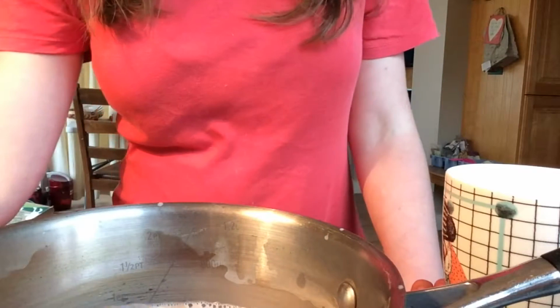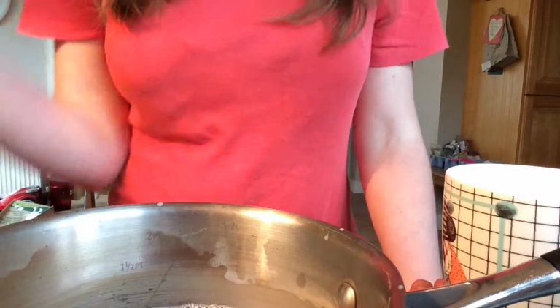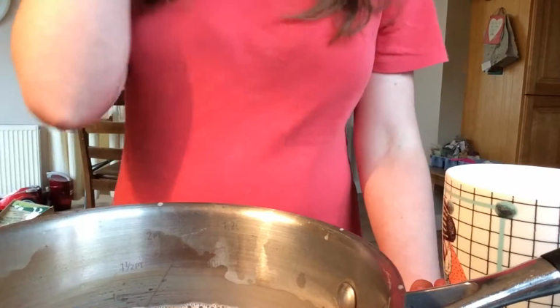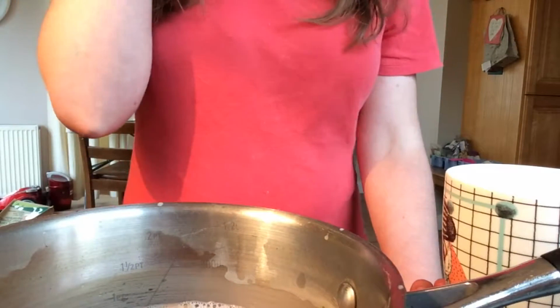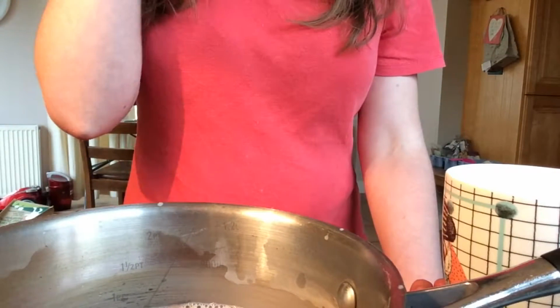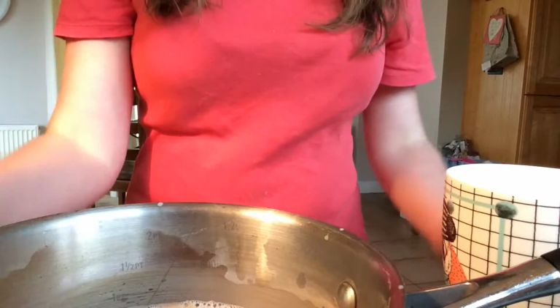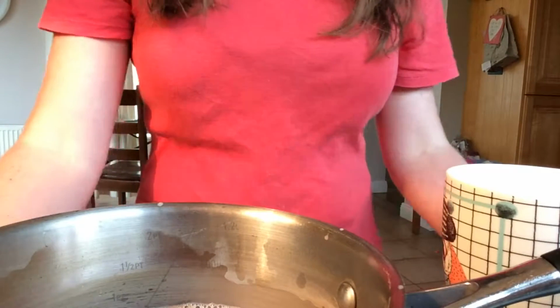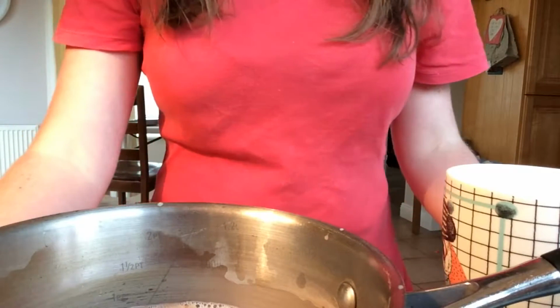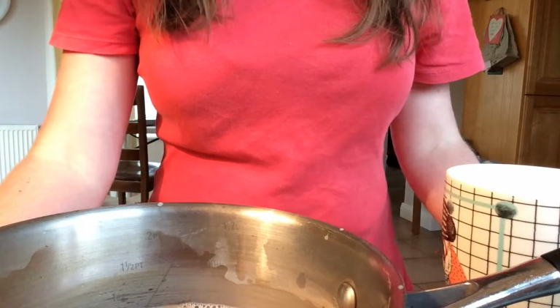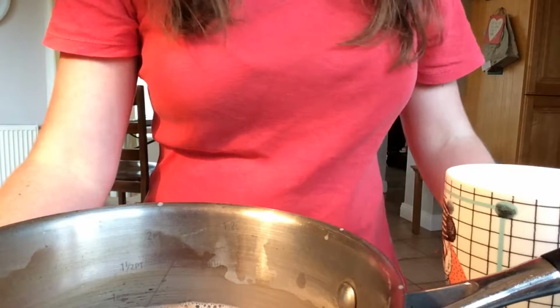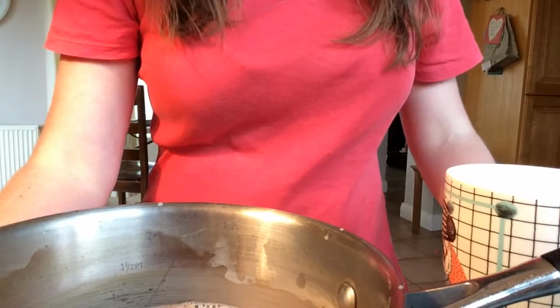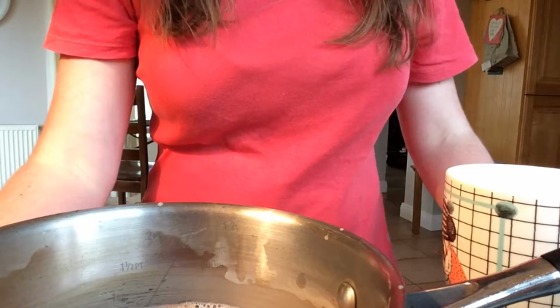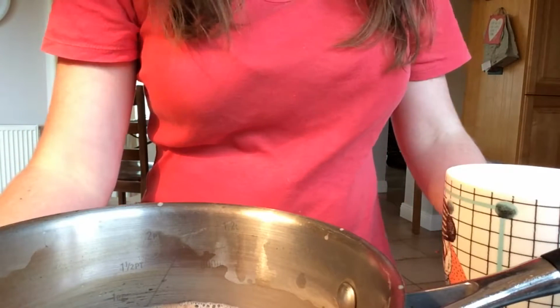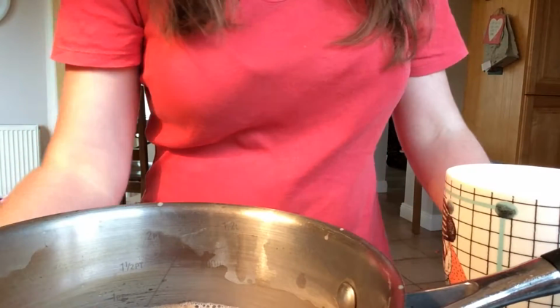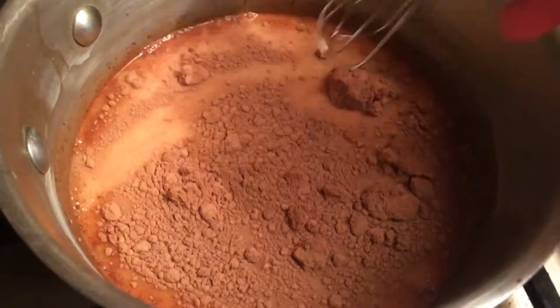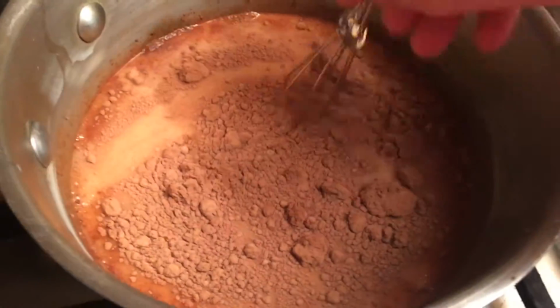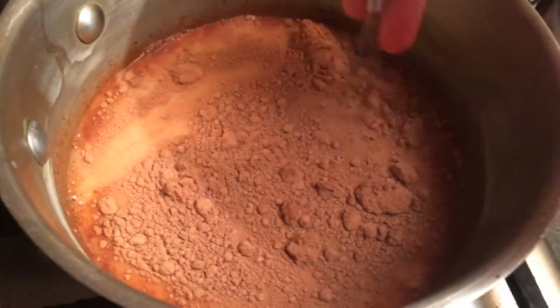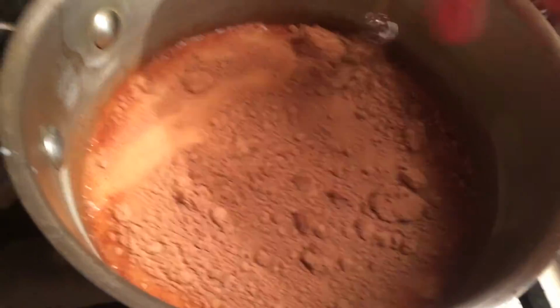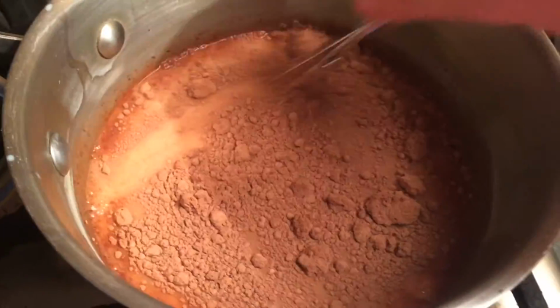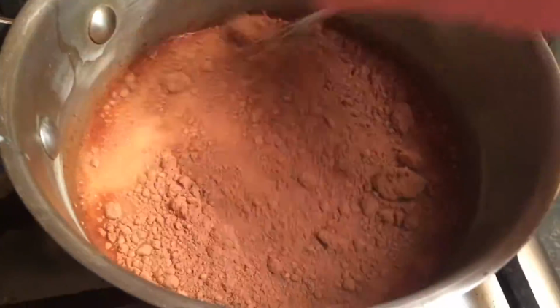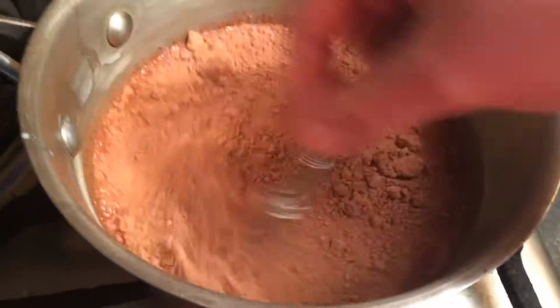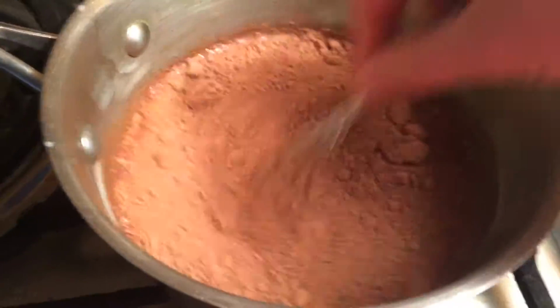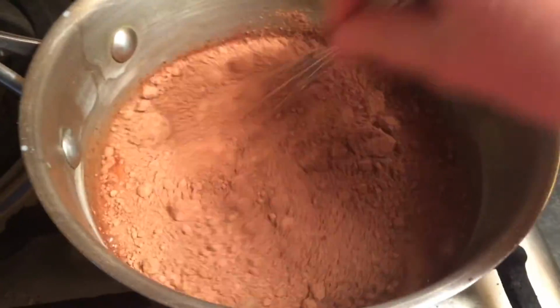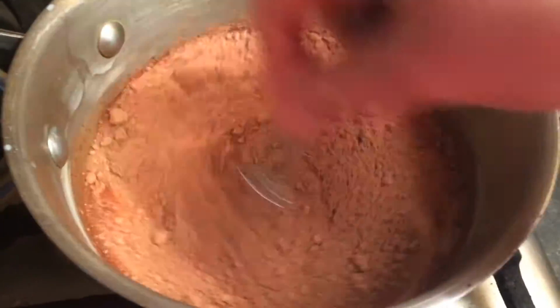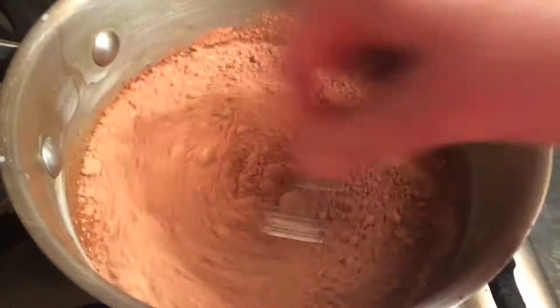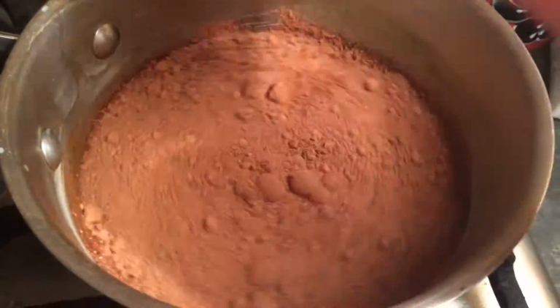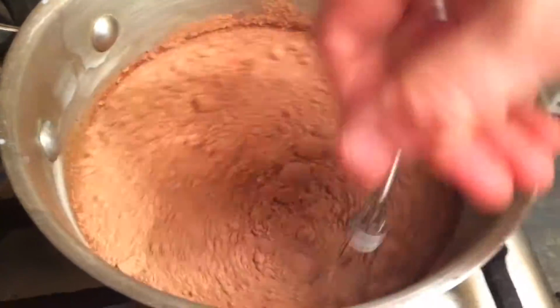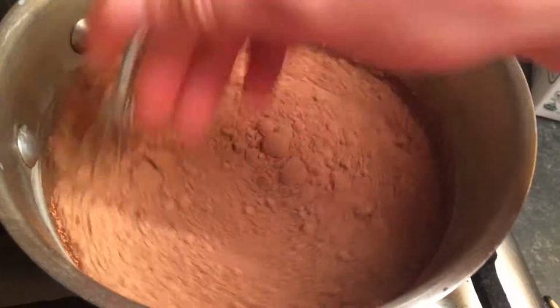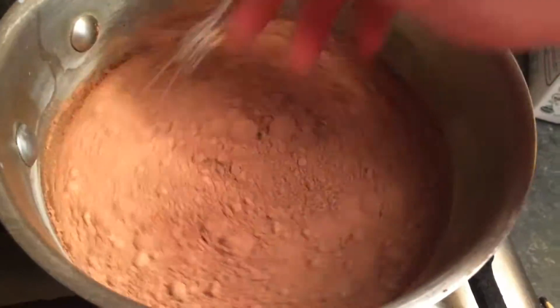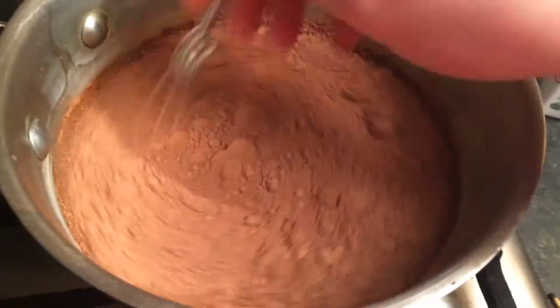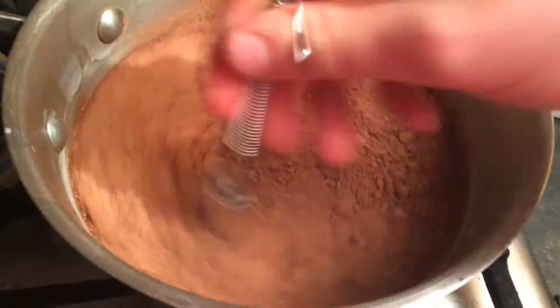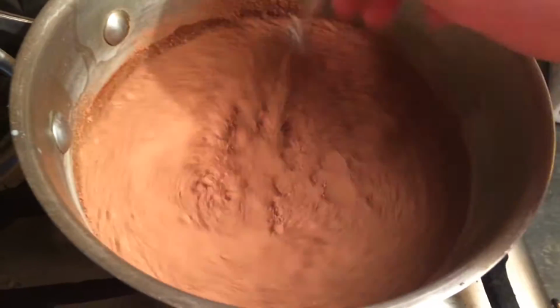Now we're going to put it over medium heat until it starts to all come together. We're just going to whisk it until it fully dissolves into the almond milk.